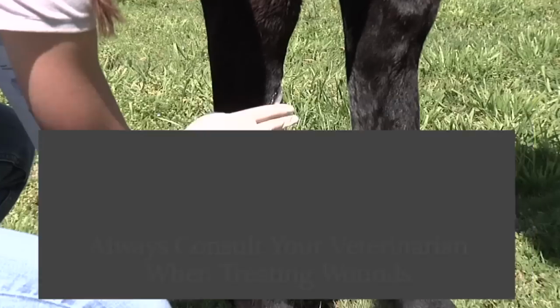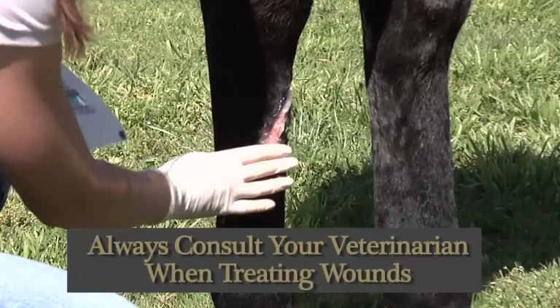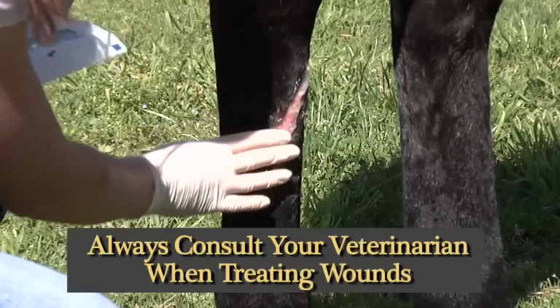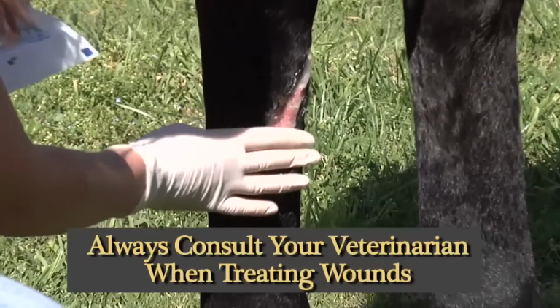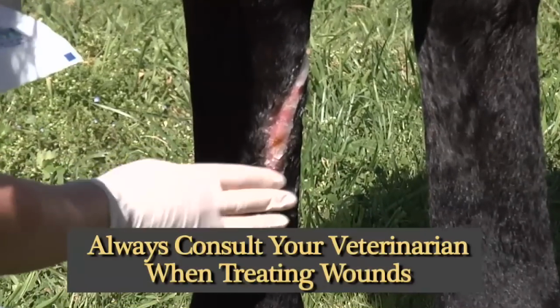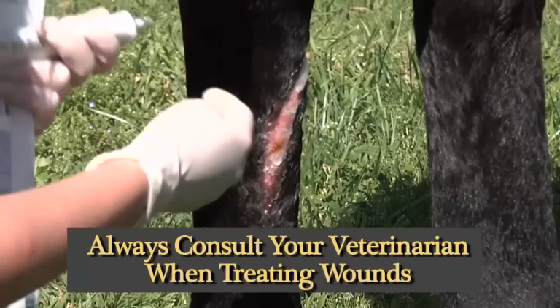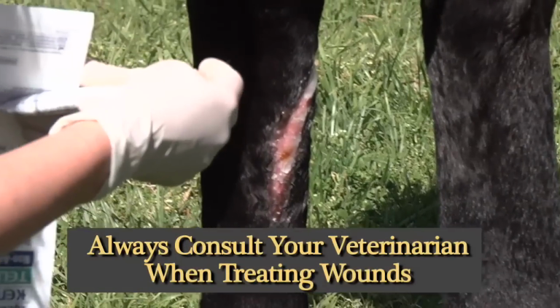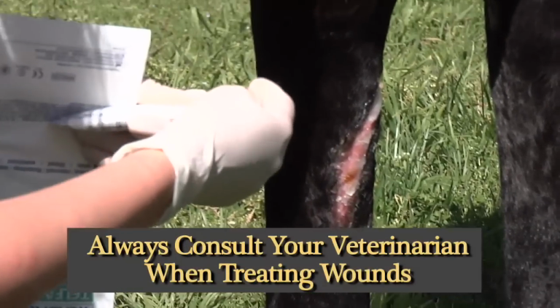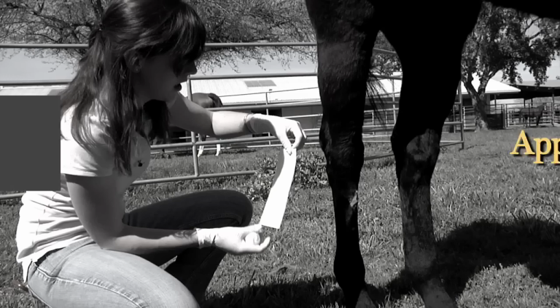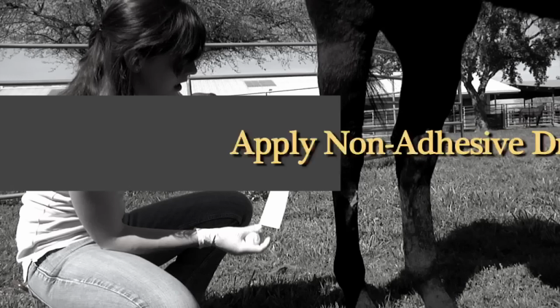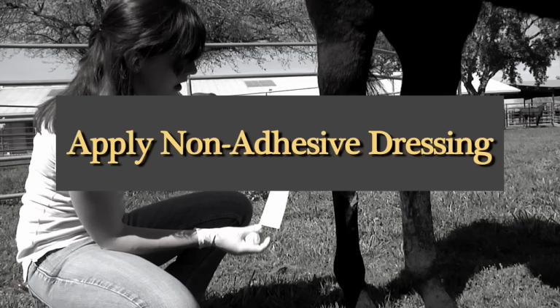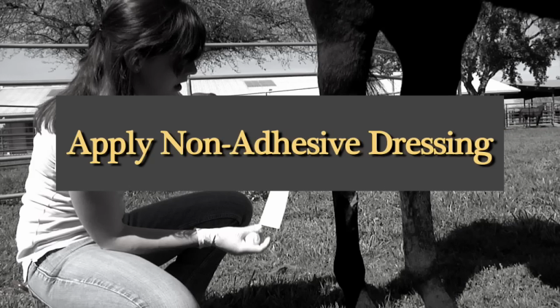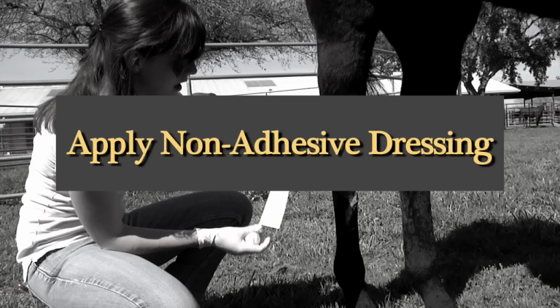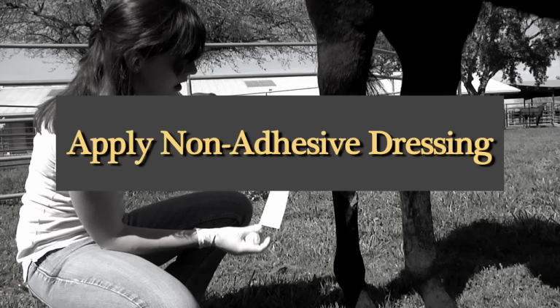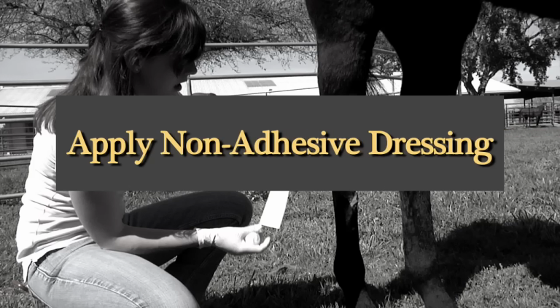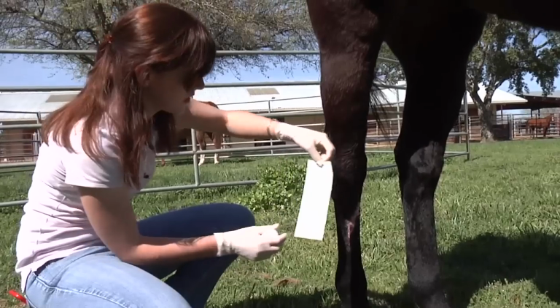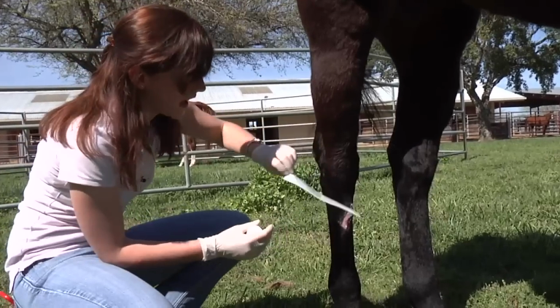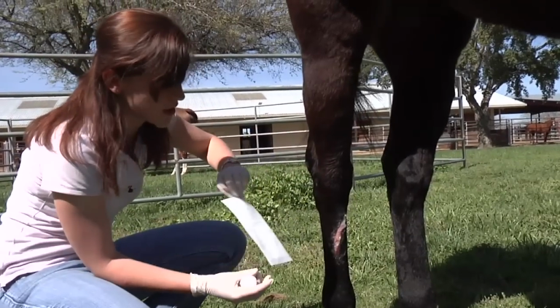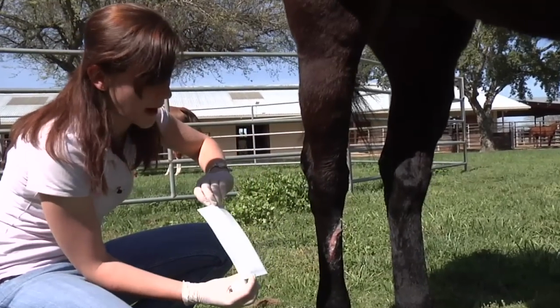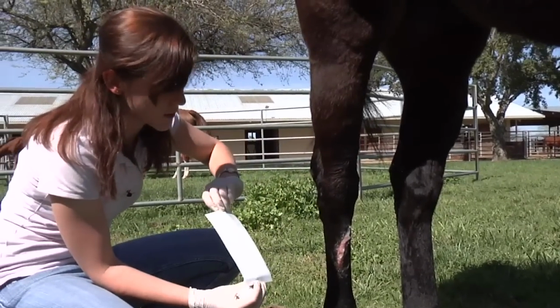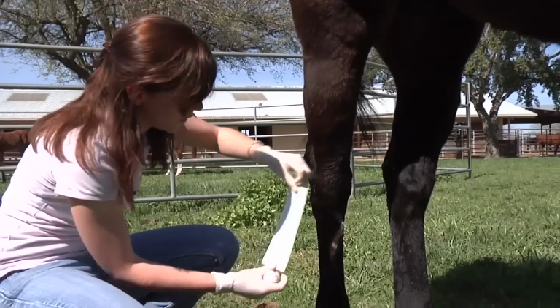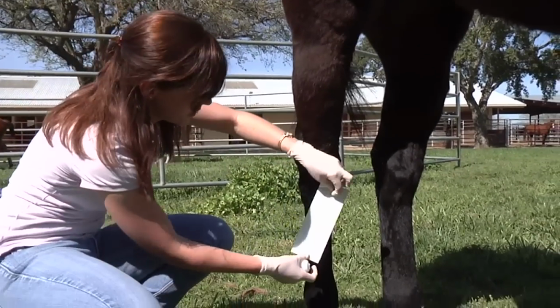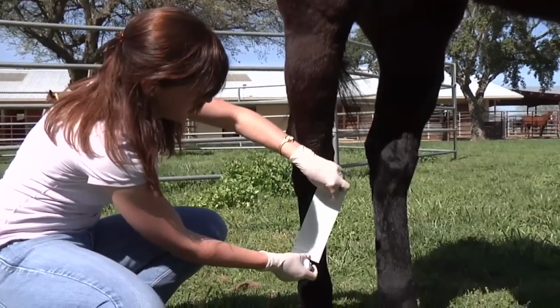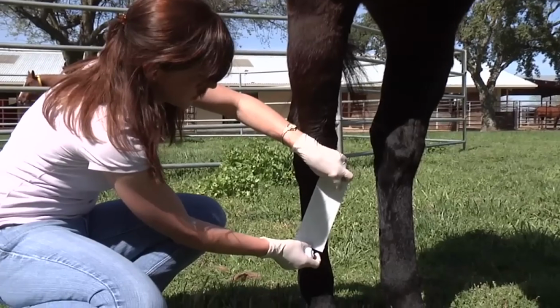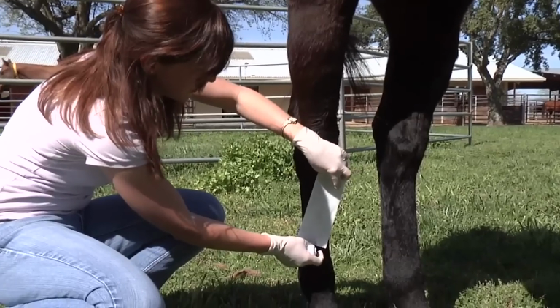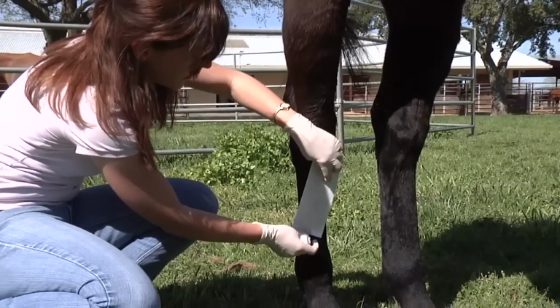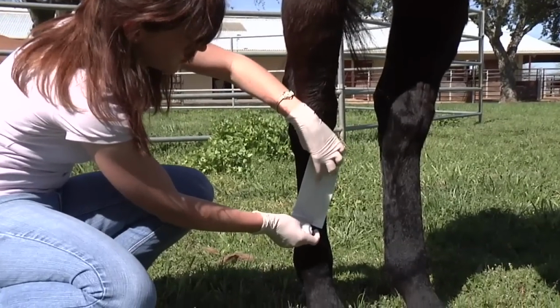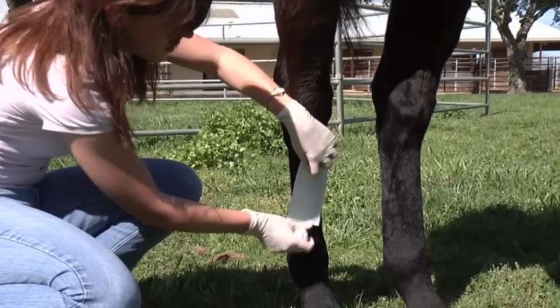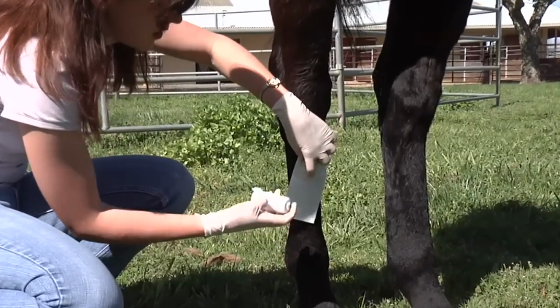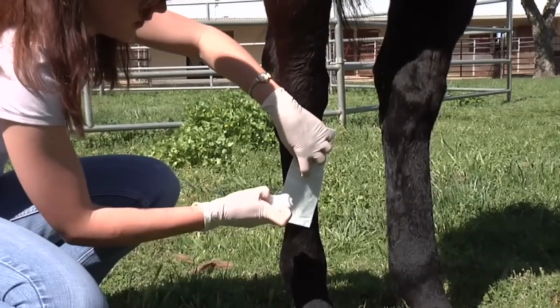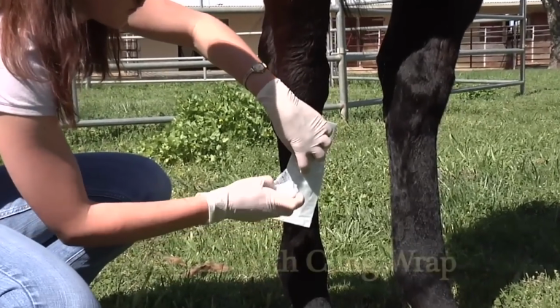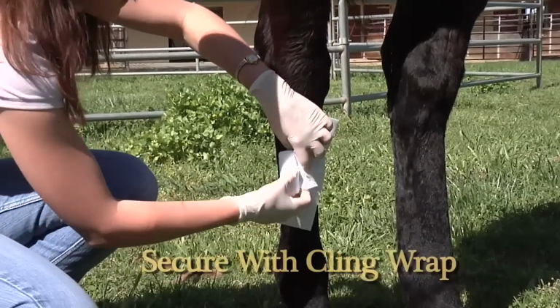Whenever you're handling a wound you always want to wear gloves as well. The next layer we're going to apply is the non-adhesive dressing, taking care not to touch the part that's going to be on the wound. You want to just apply it on the front of the wound and then secure it with your cling.